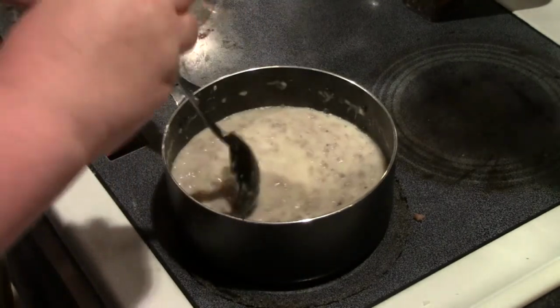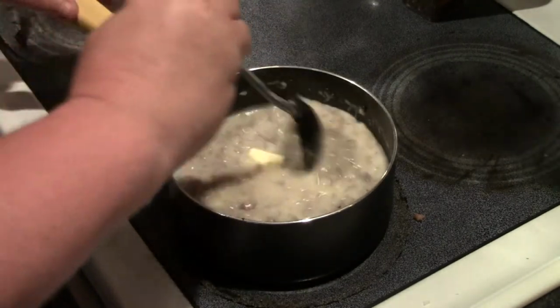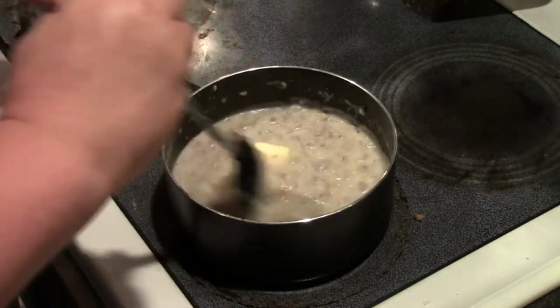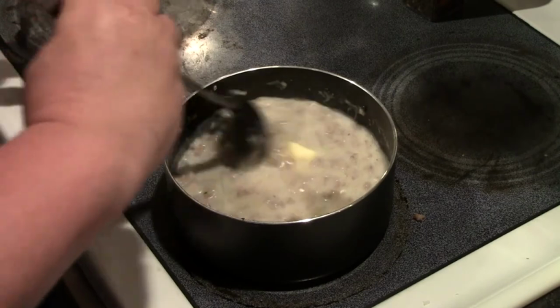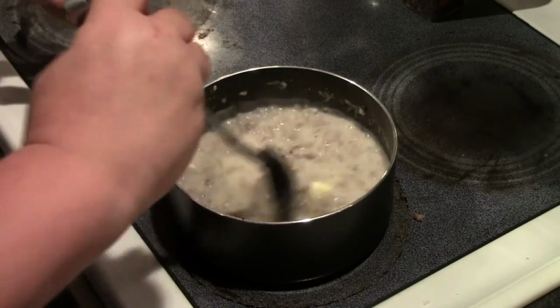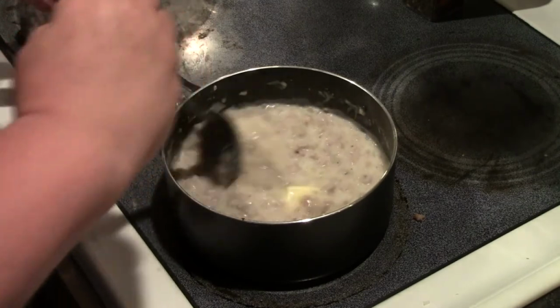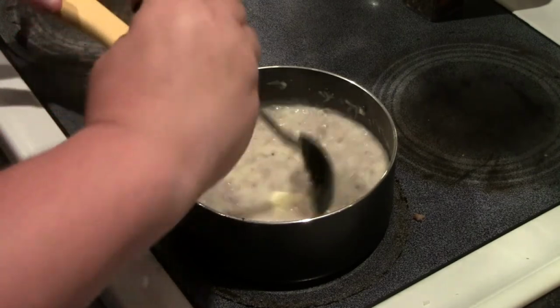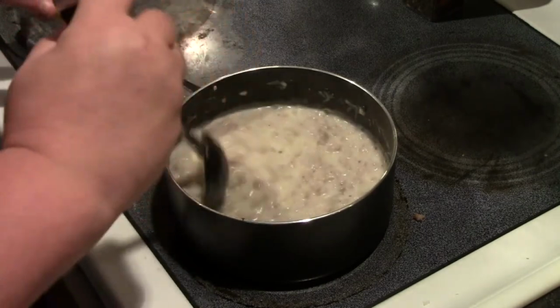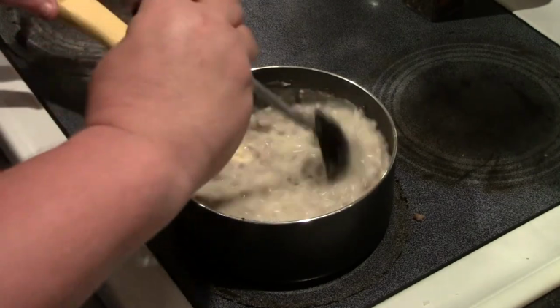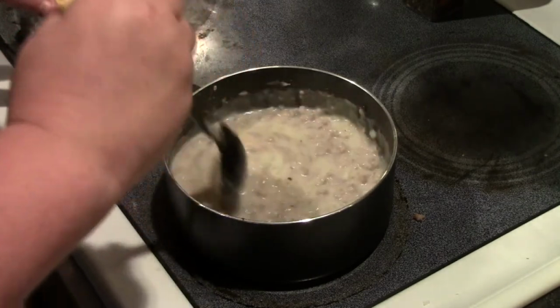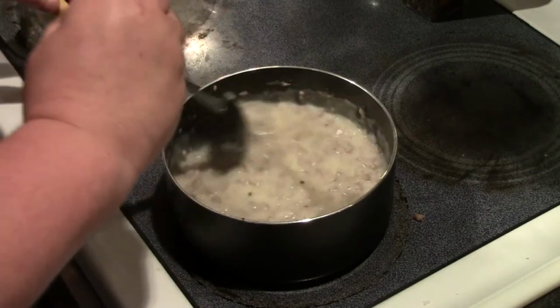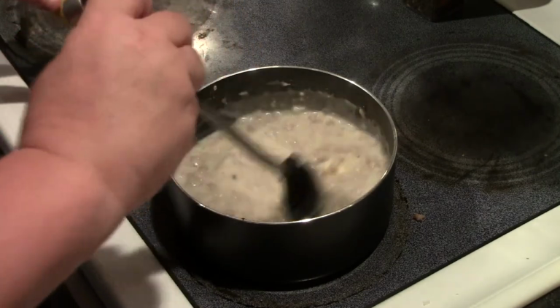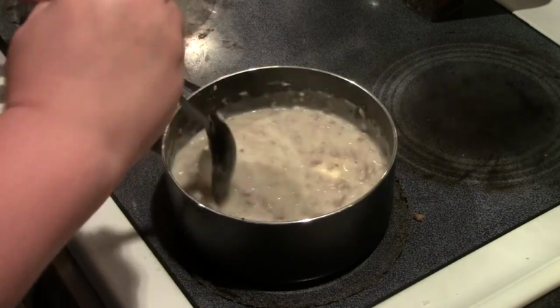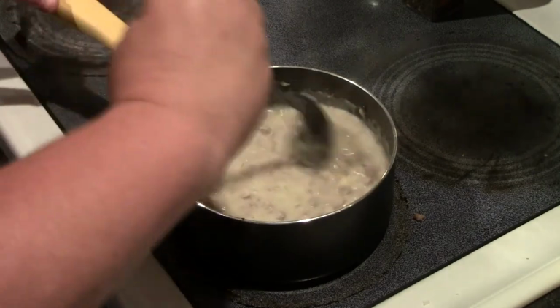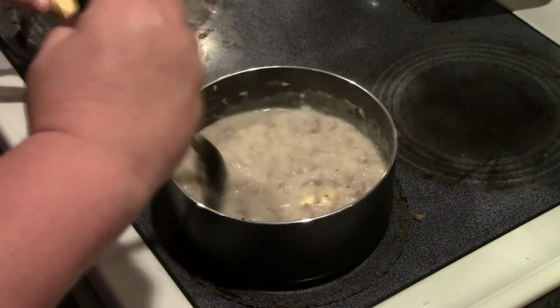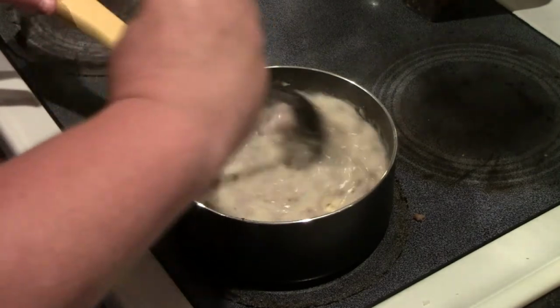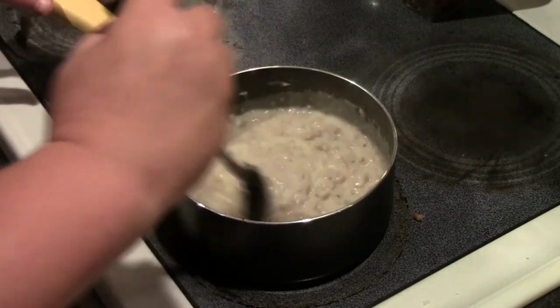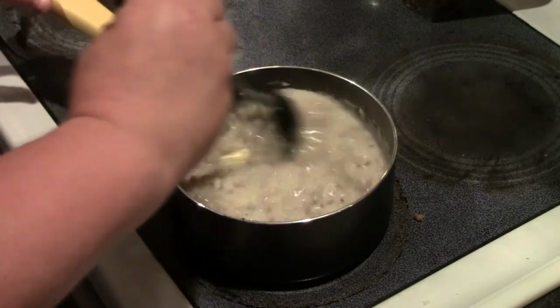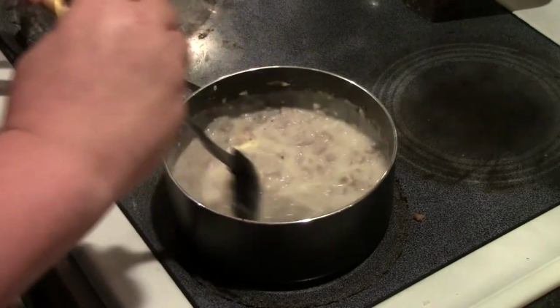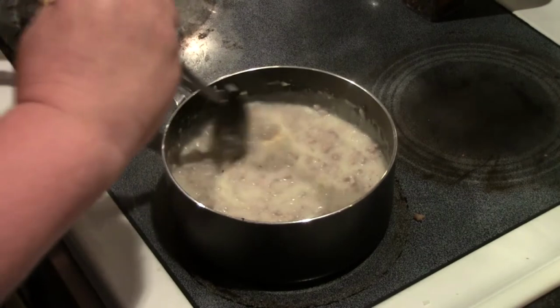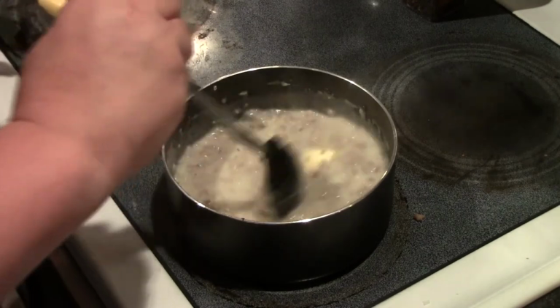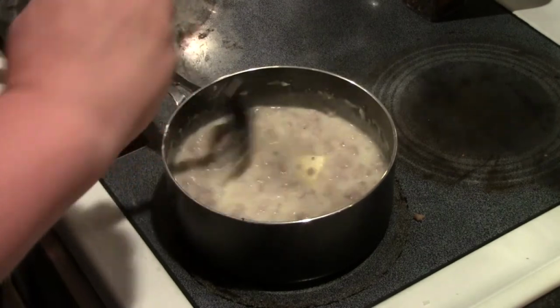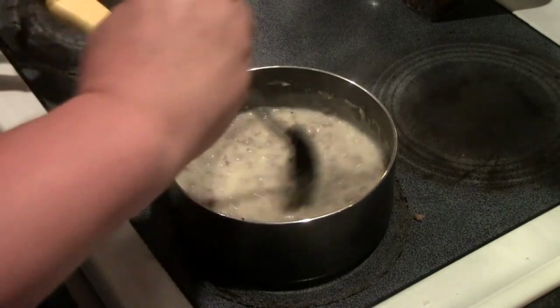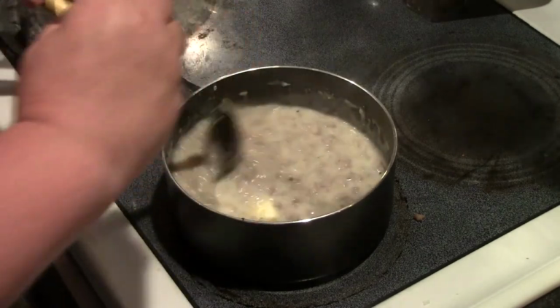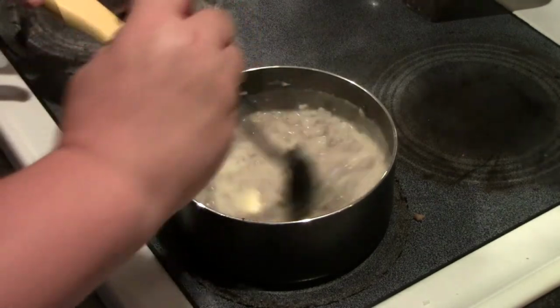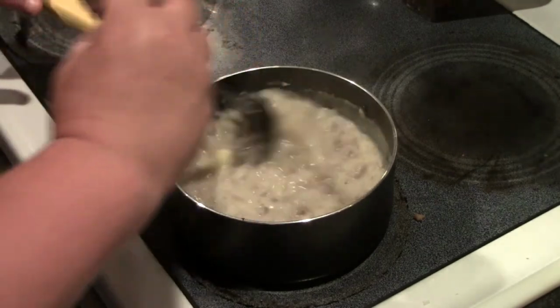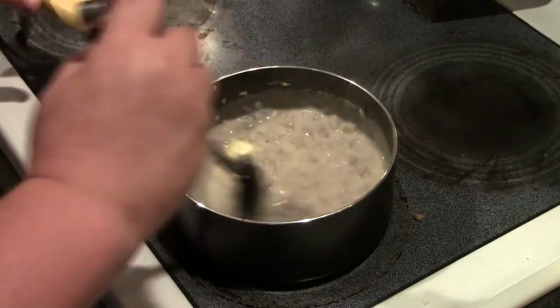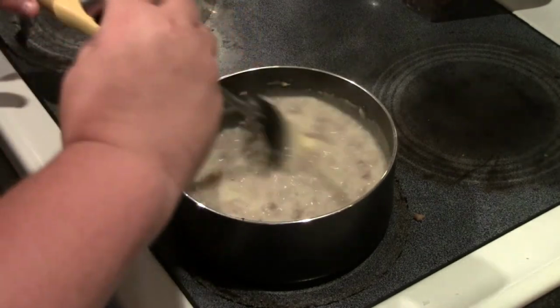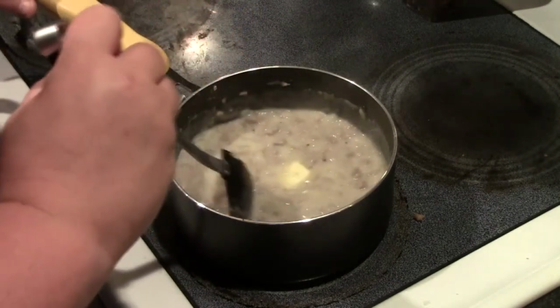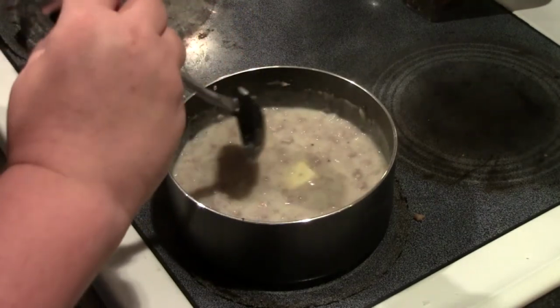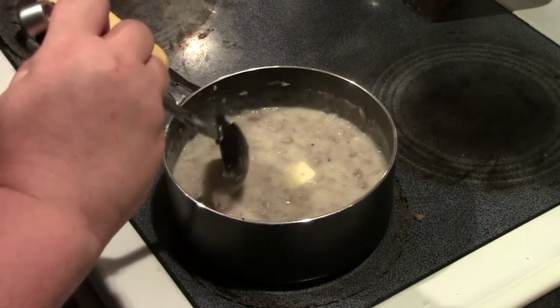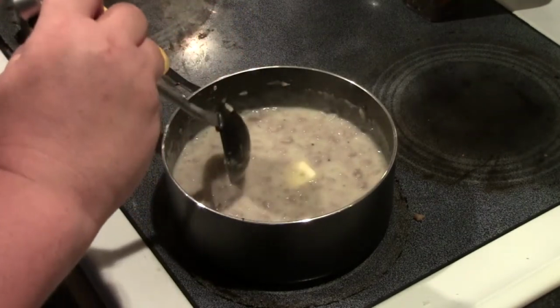We'll blend that butter in, let it melt, and cook a couple more minutes over low heat. Then I'm going to put this in the fridge overnight.